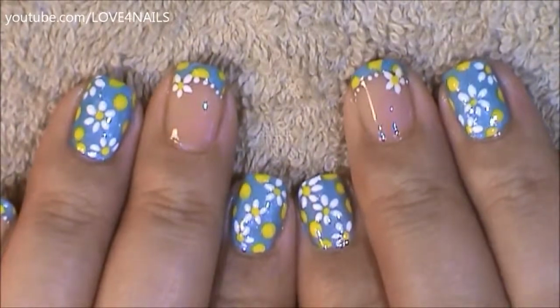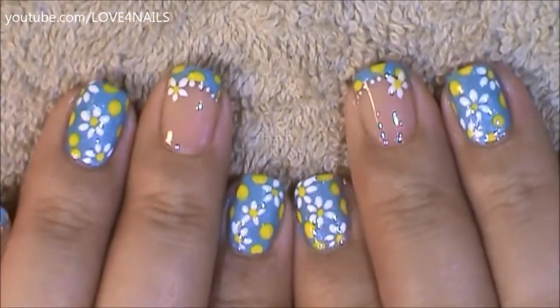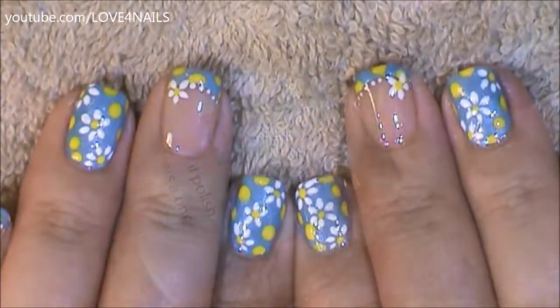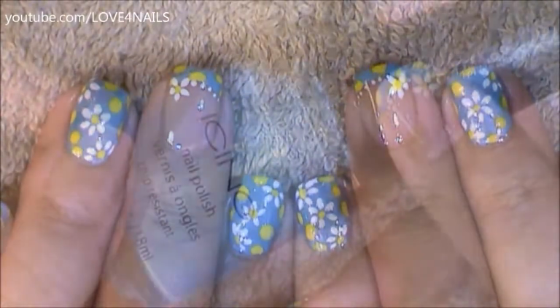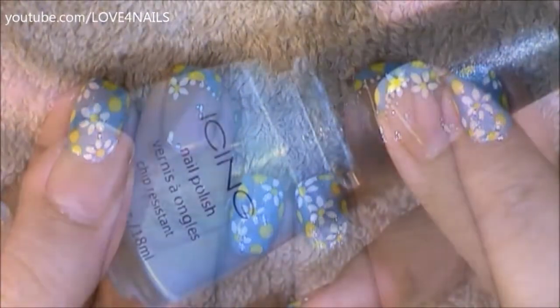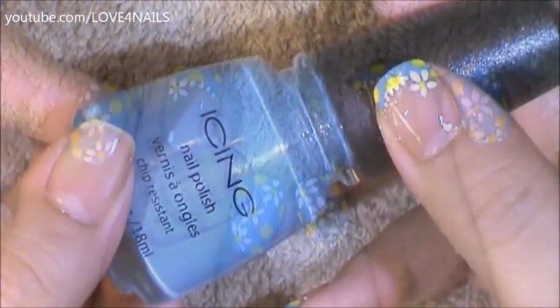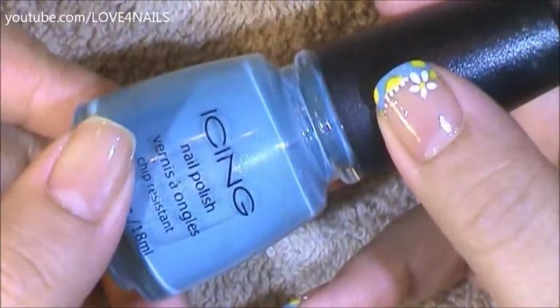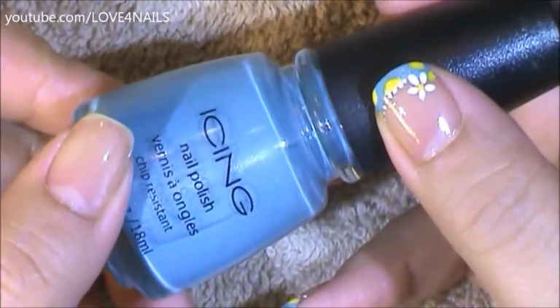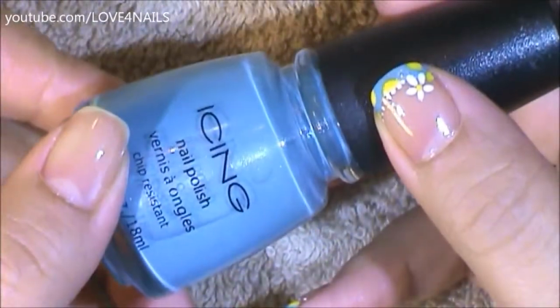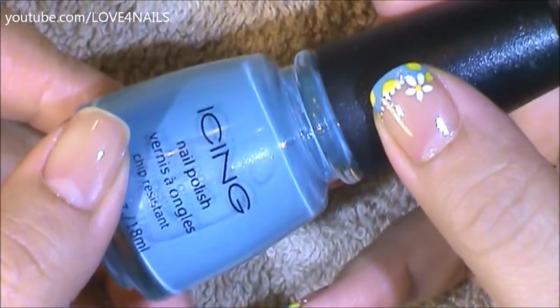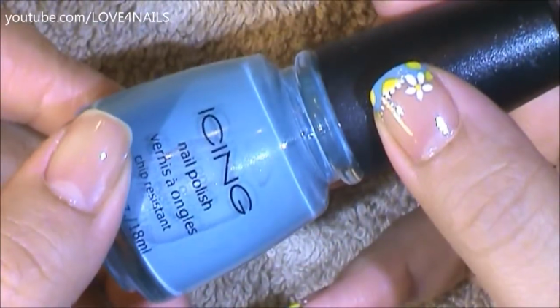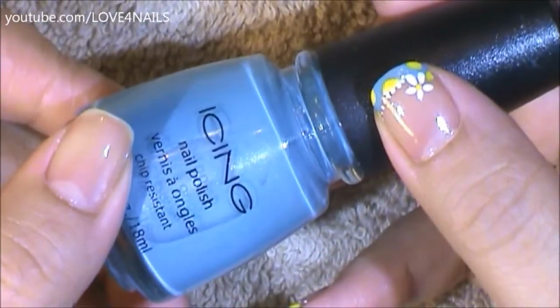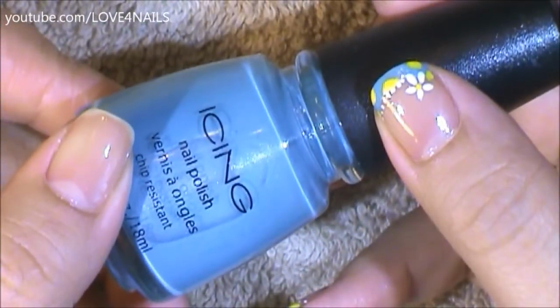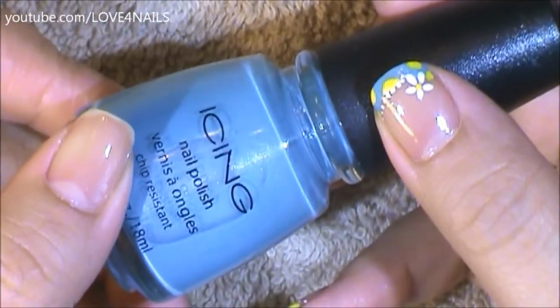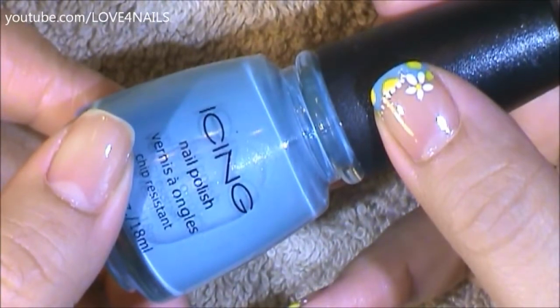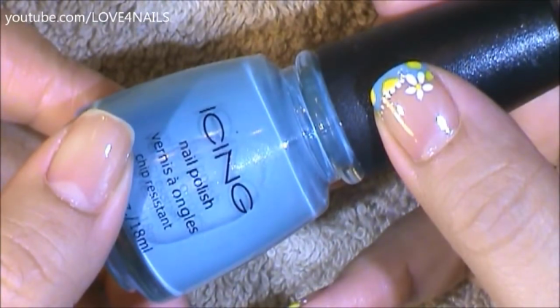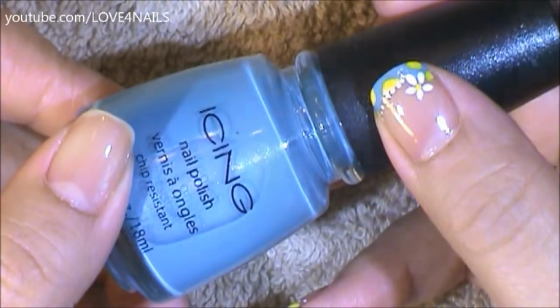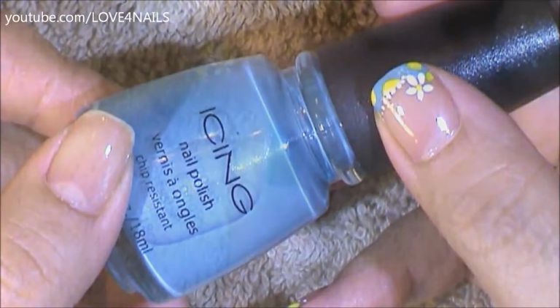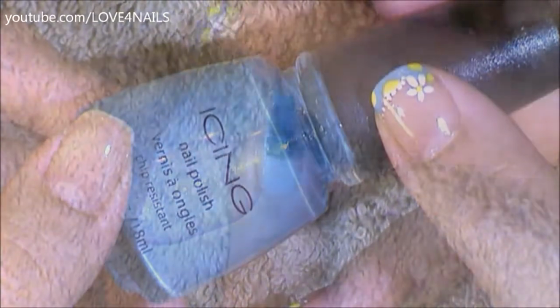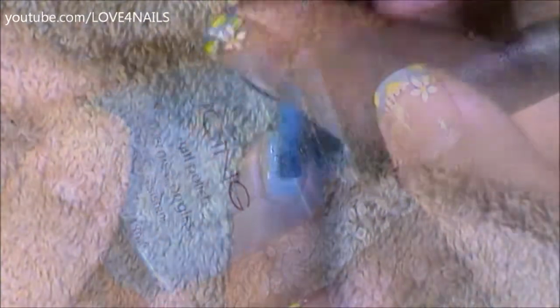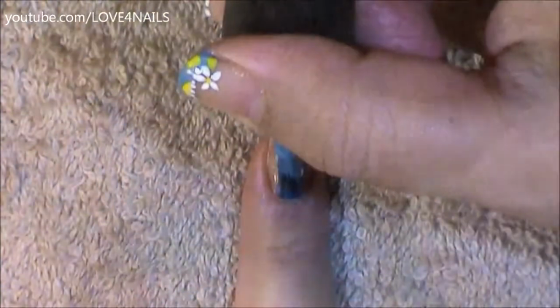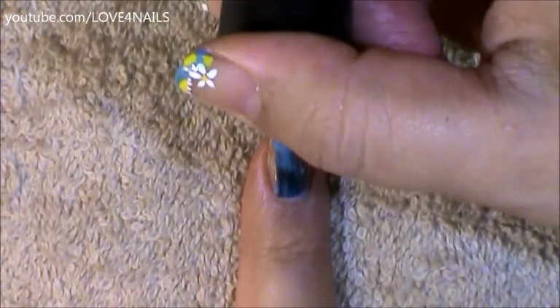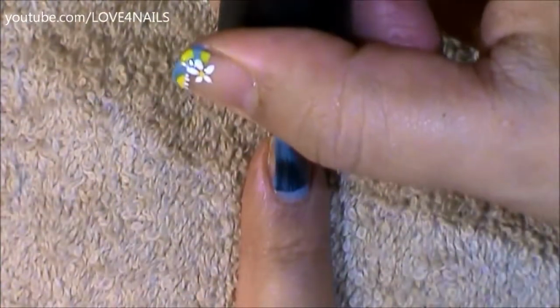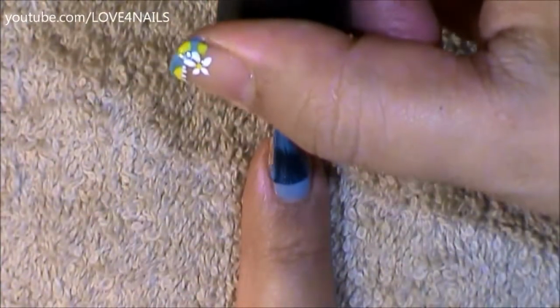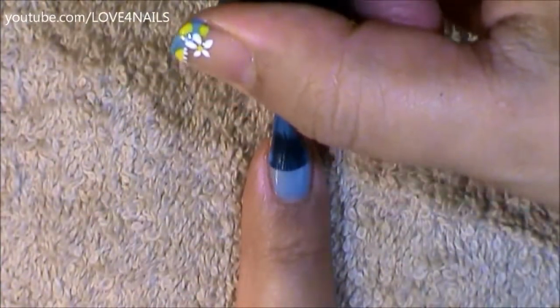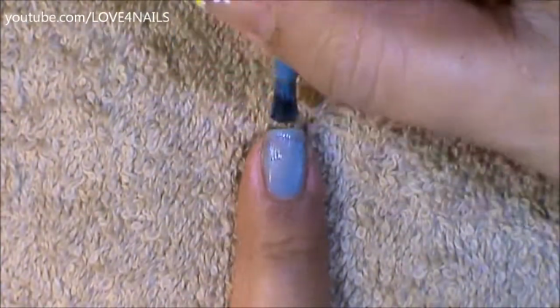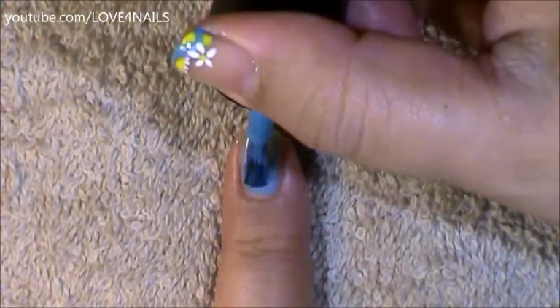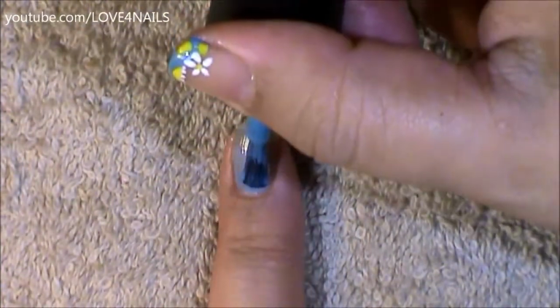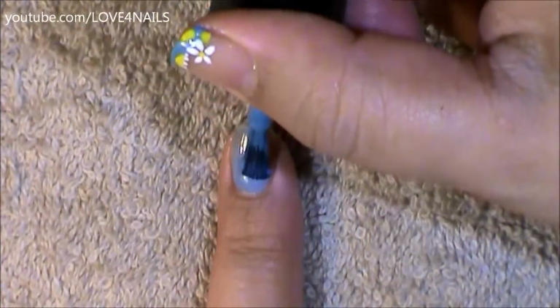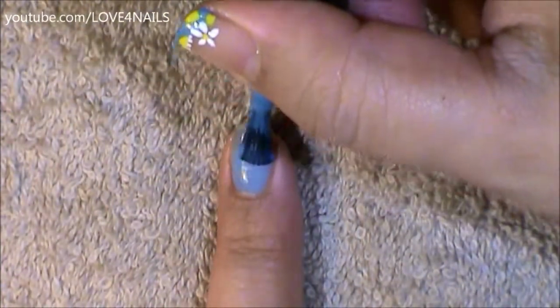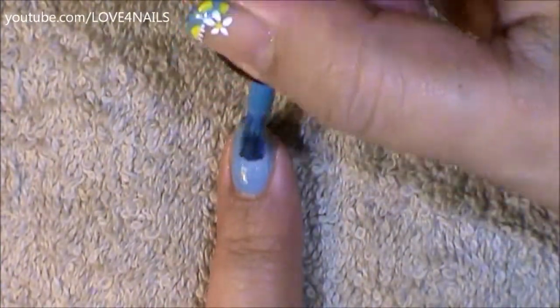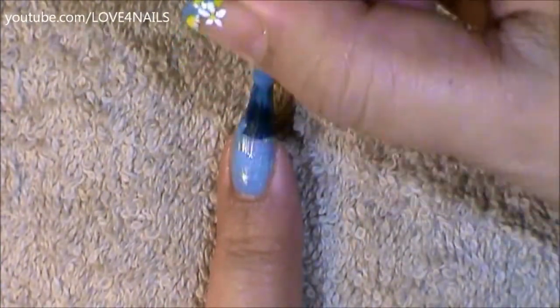I began this design by using this light blue nail polish by Ising — I don't have a name for it — but I'm just applying it over my entire nail. Any light blue nail polish color of your choice will do great.